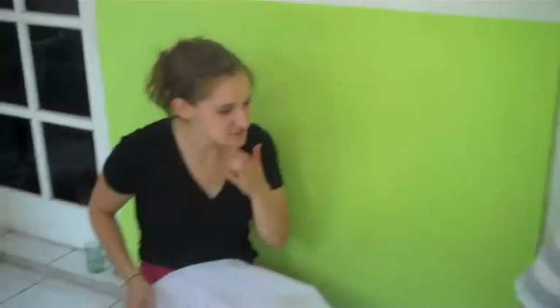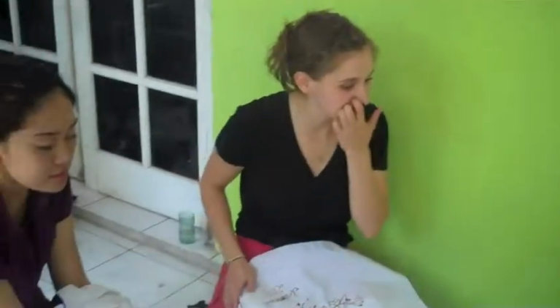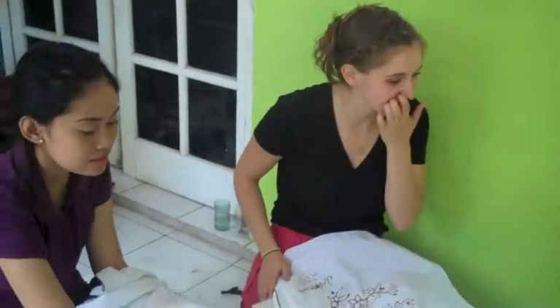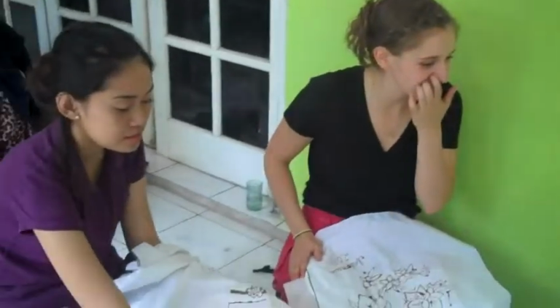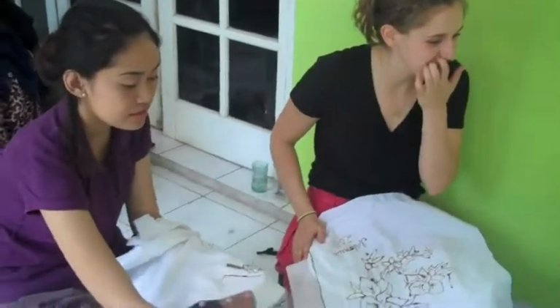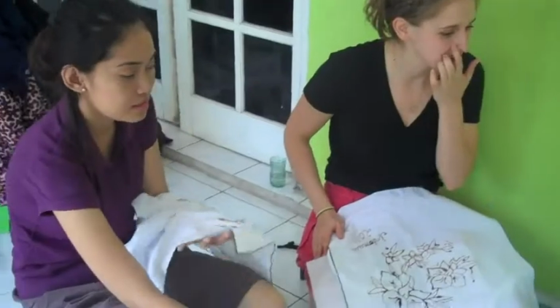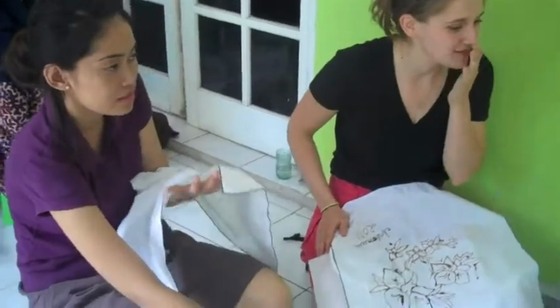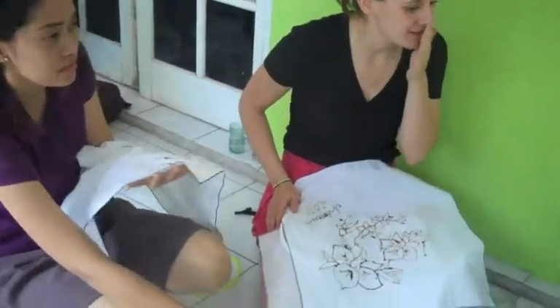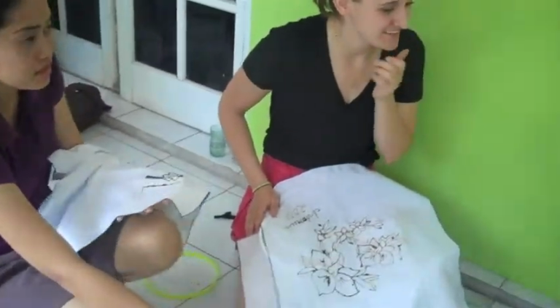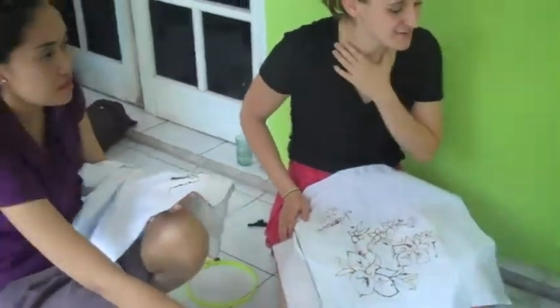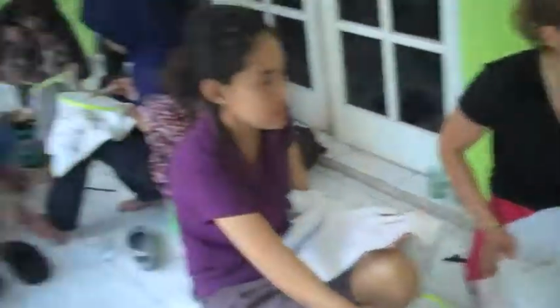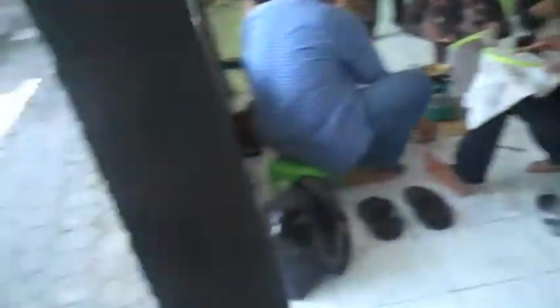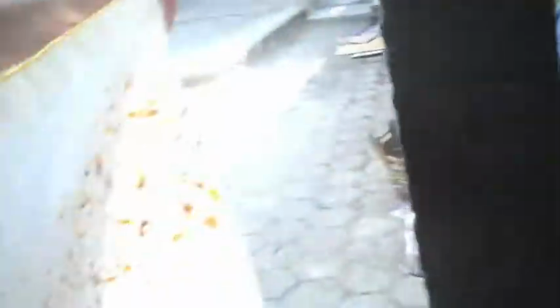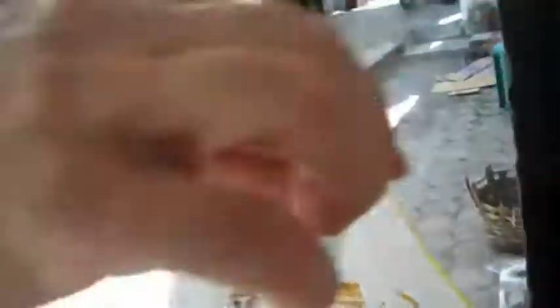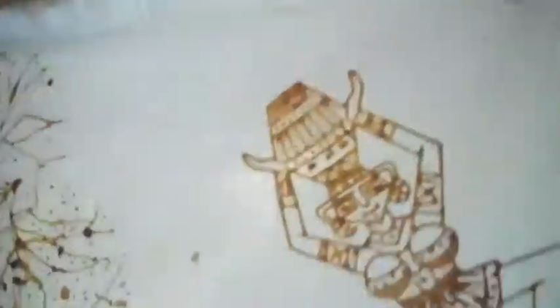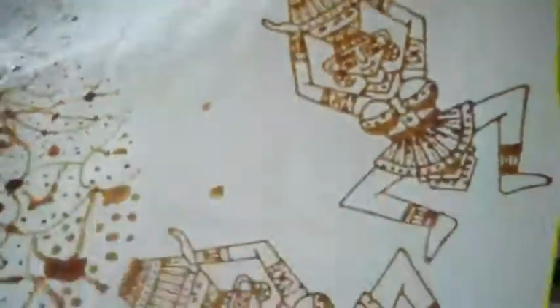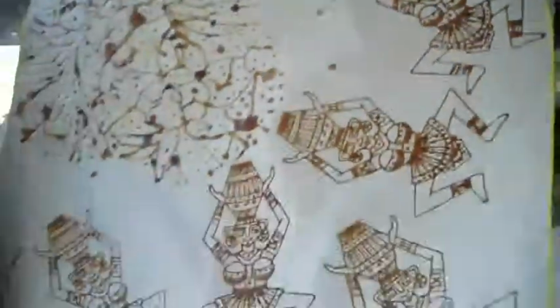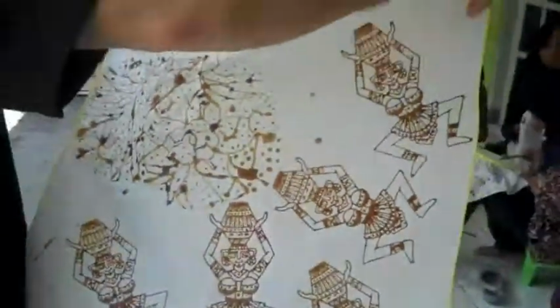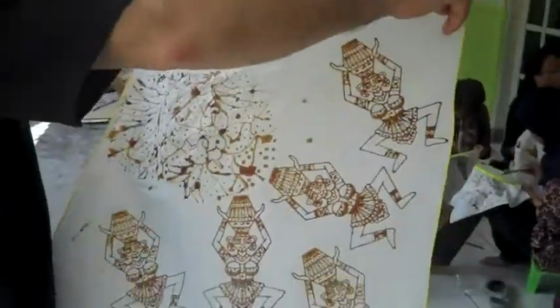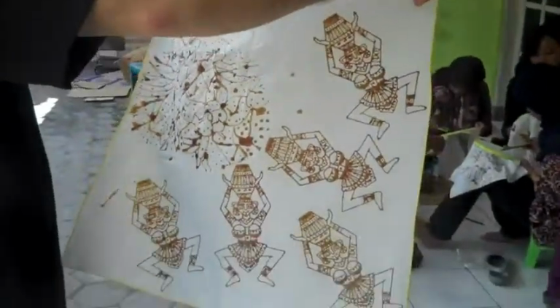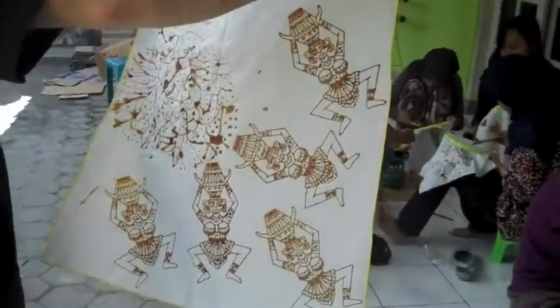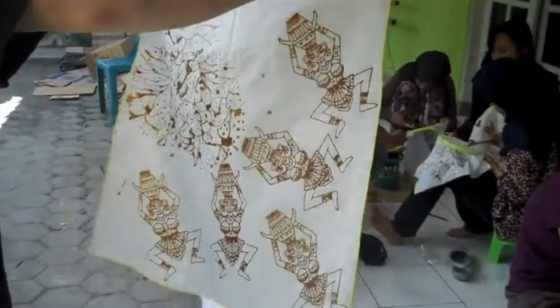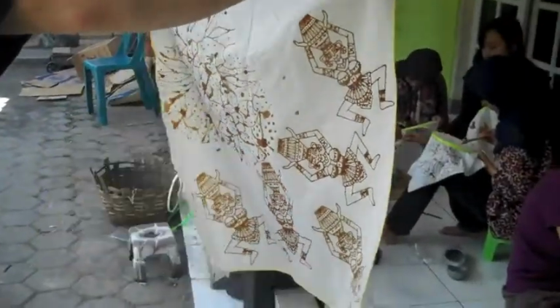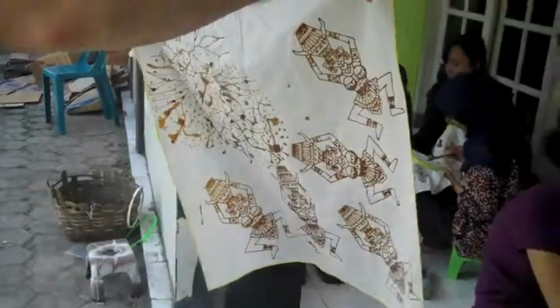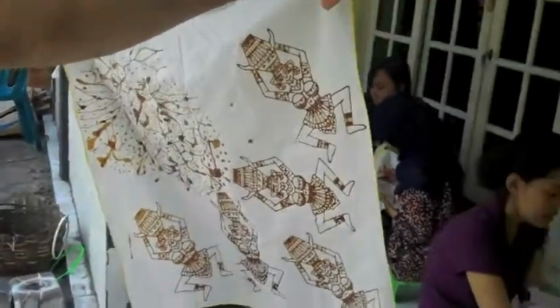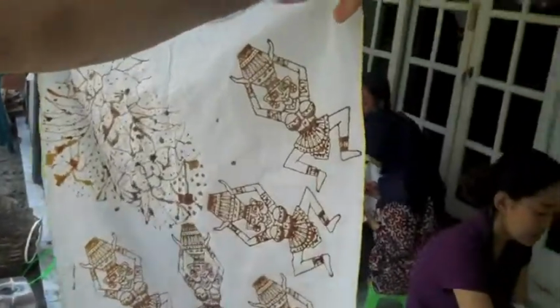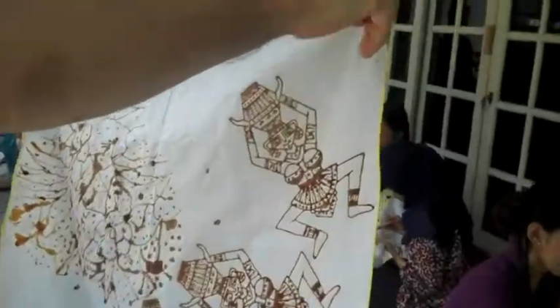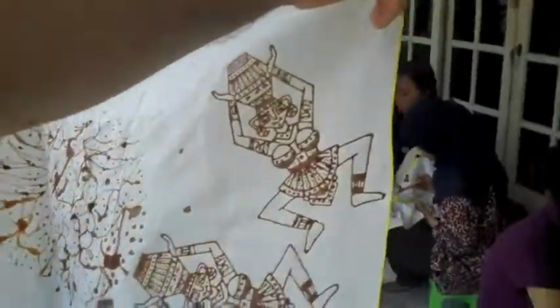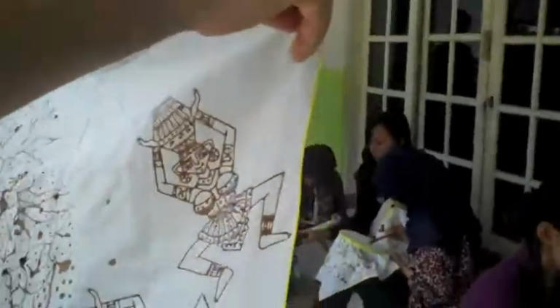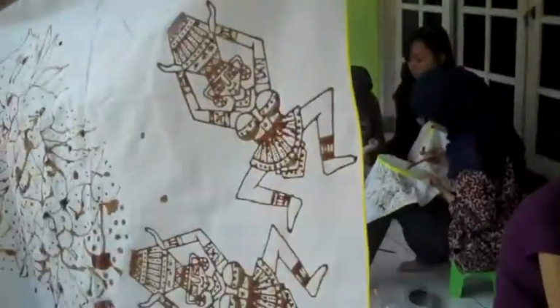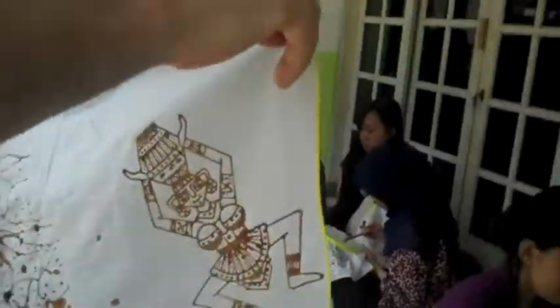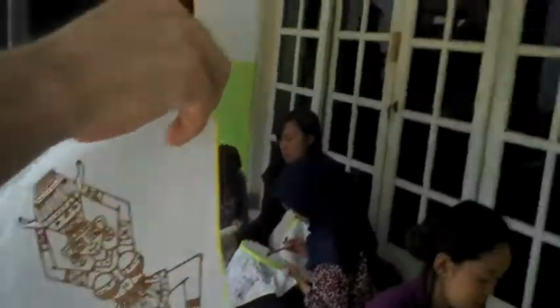Are you just freehanding right now? And then we're gonna make stamps on it like this. Oh my god, blob. And this will be our own little batik memory that we made in Indonesia.